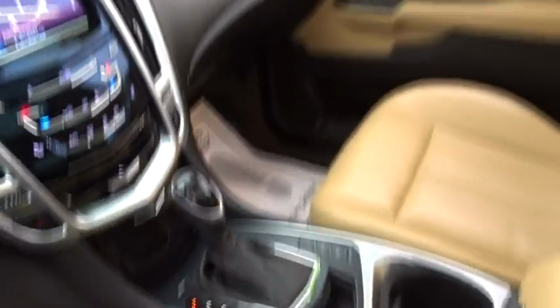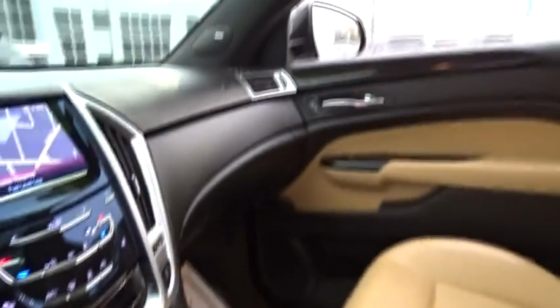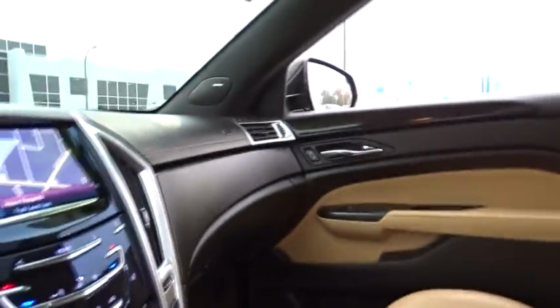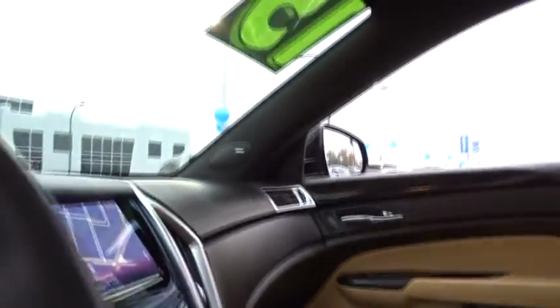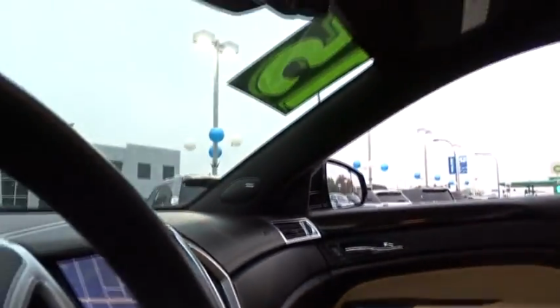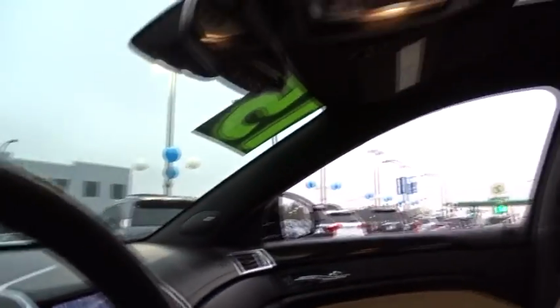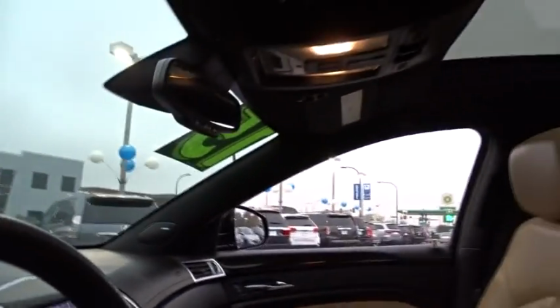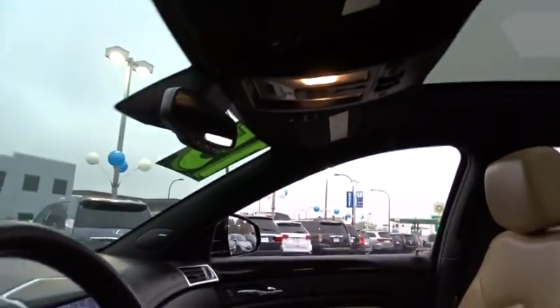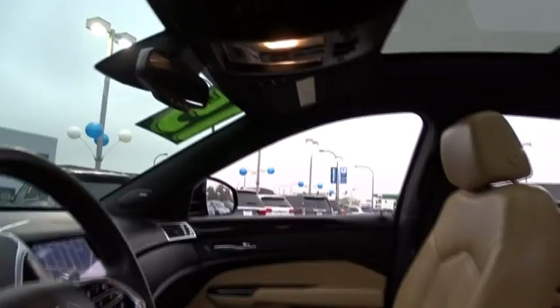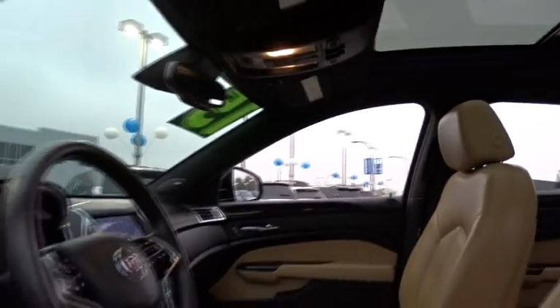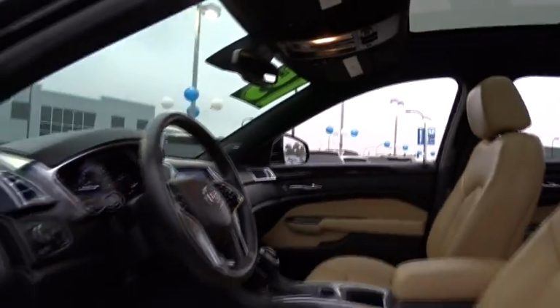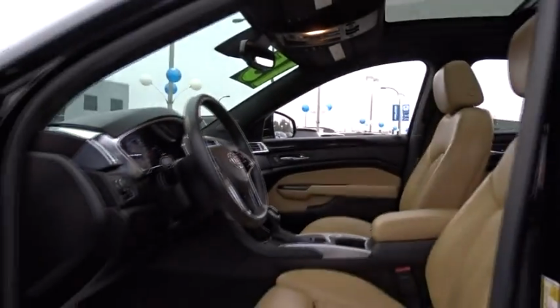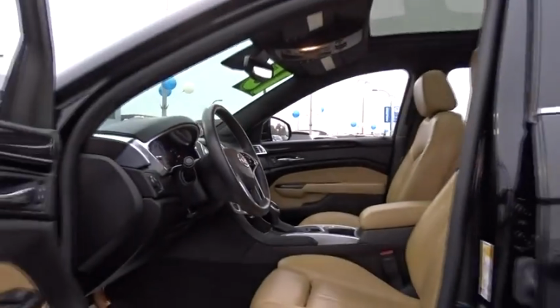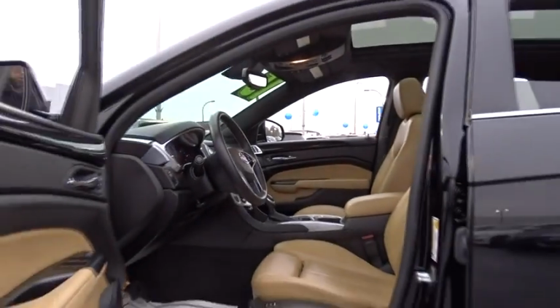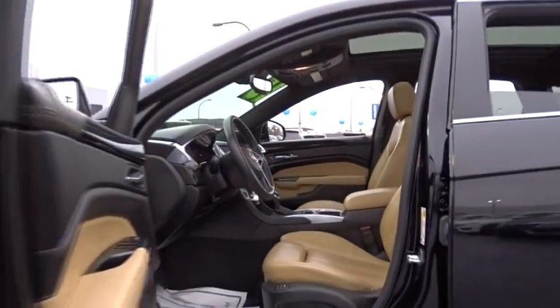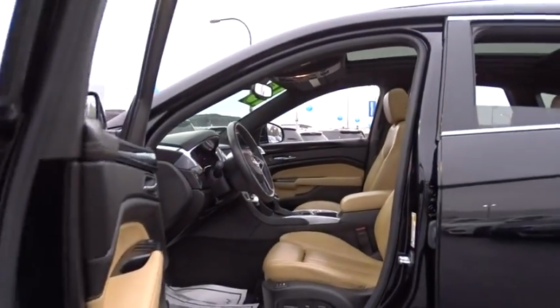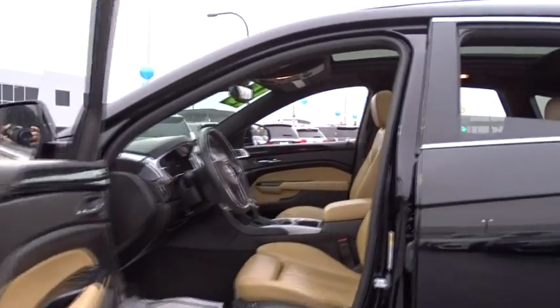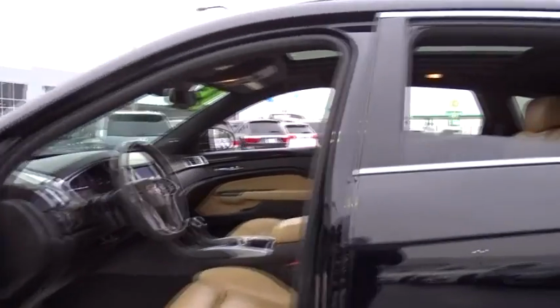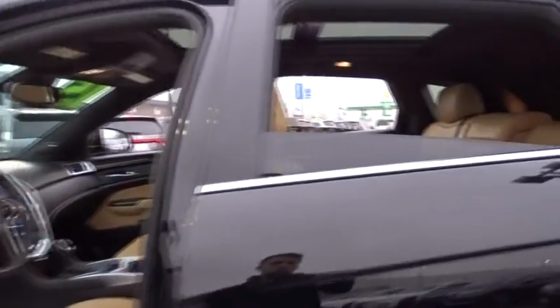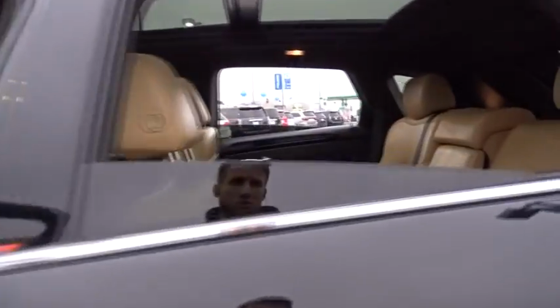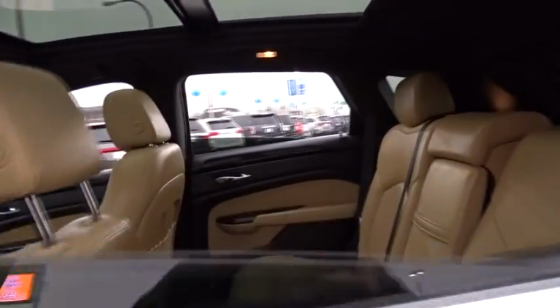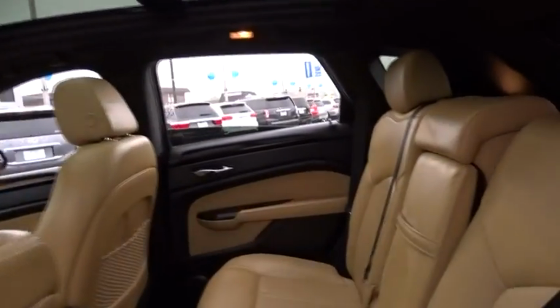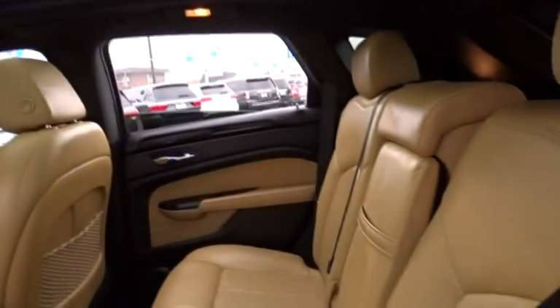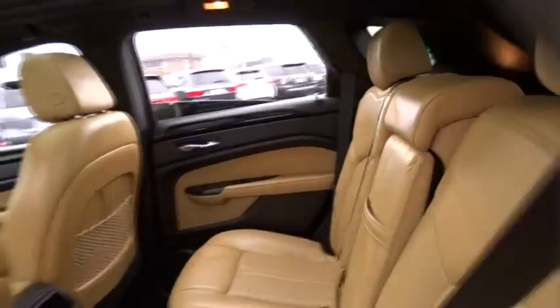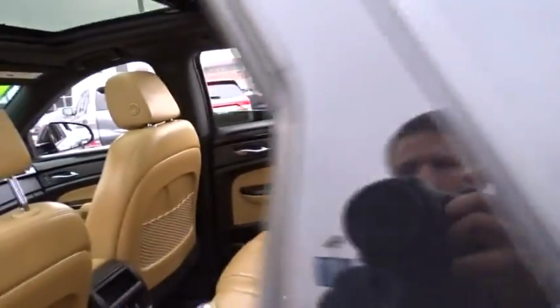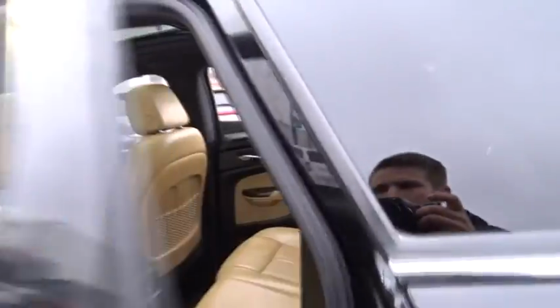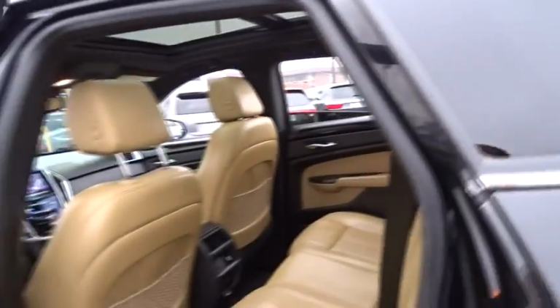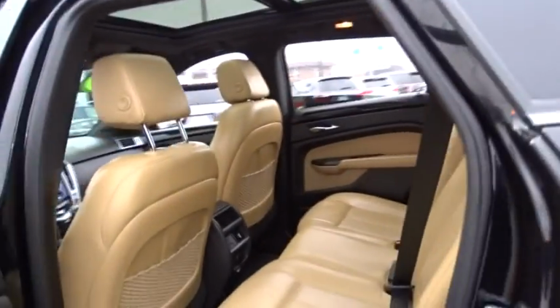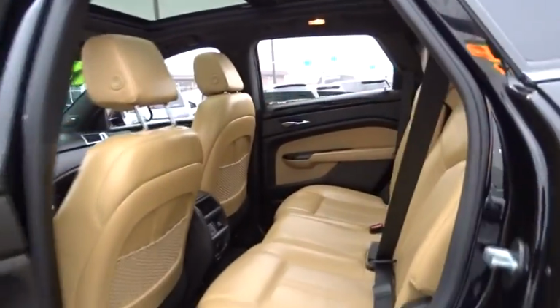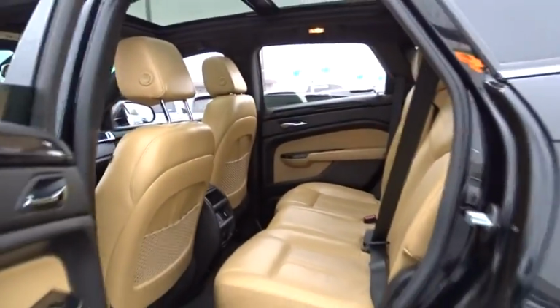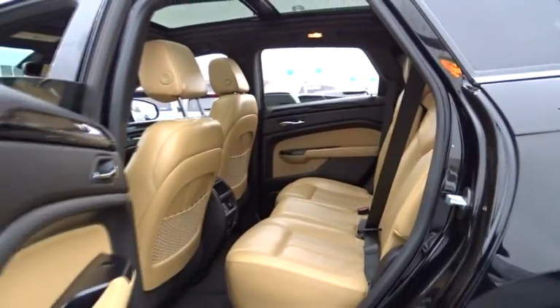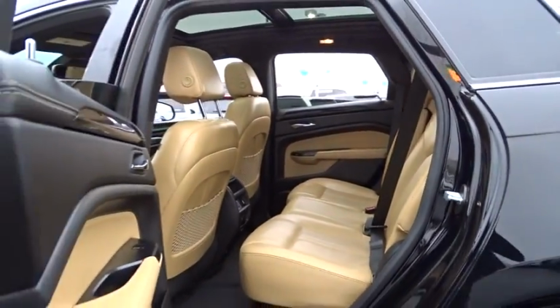AM FM stereo with CD player, universal garage door opener, eight speakers, center armrest, security system, compass, power windows, trip computer, heated steering wheel.